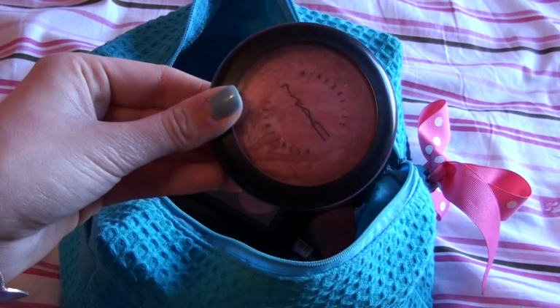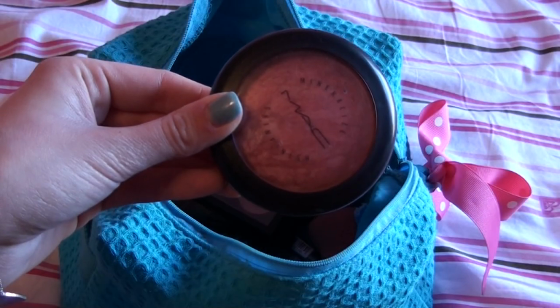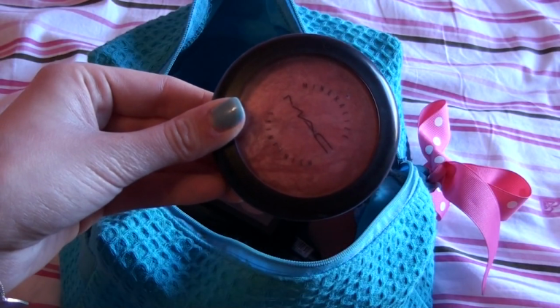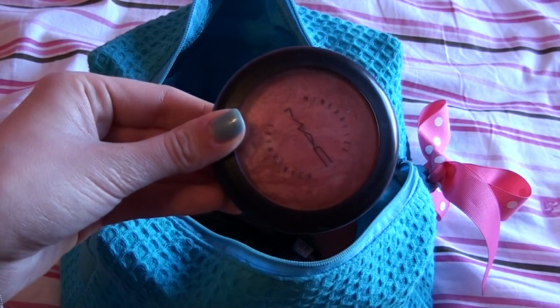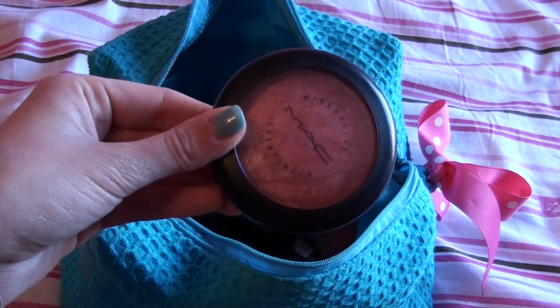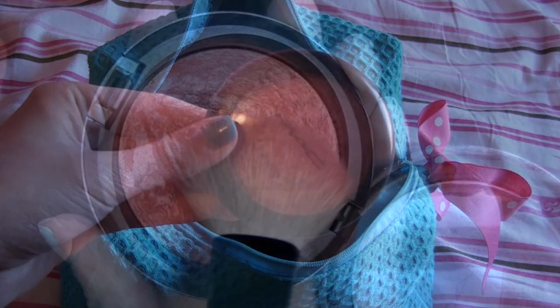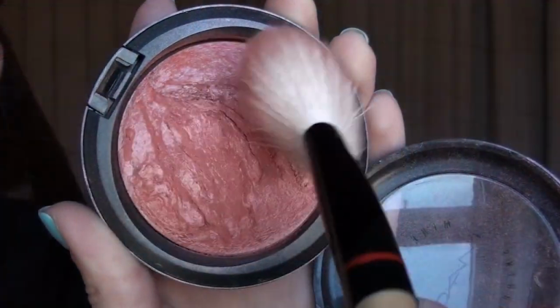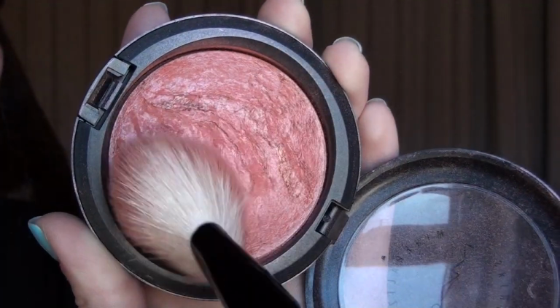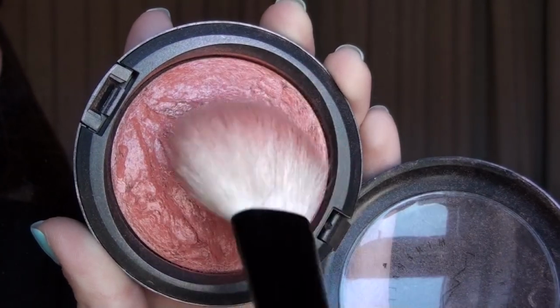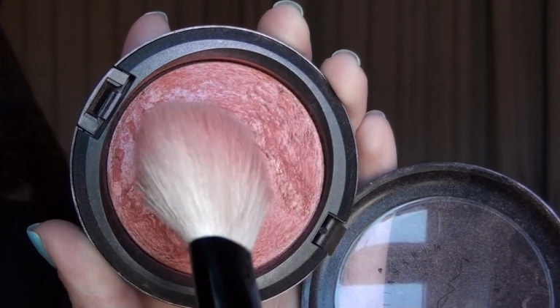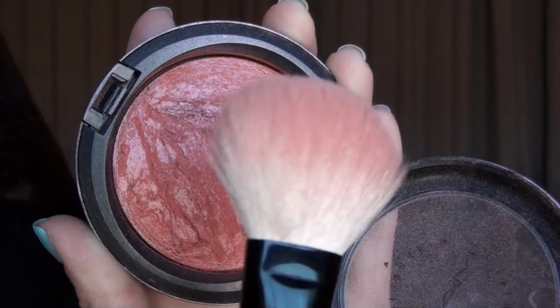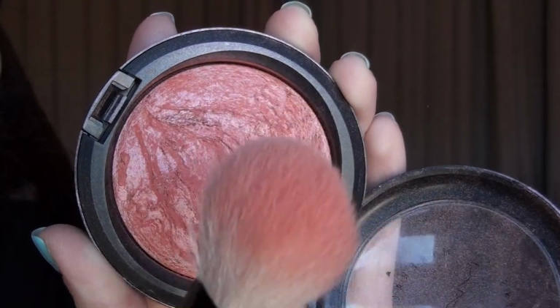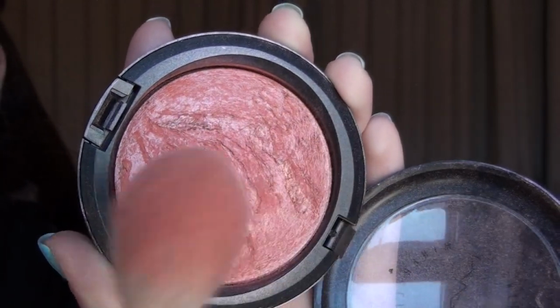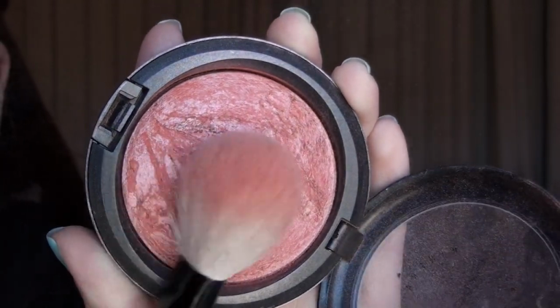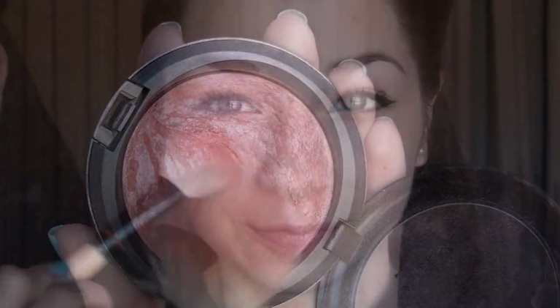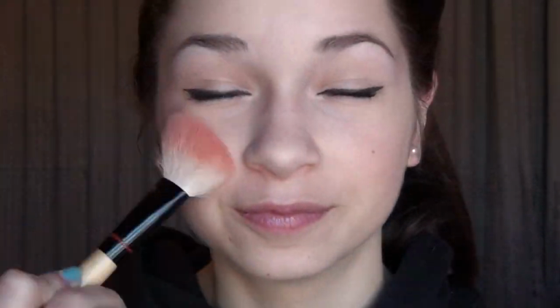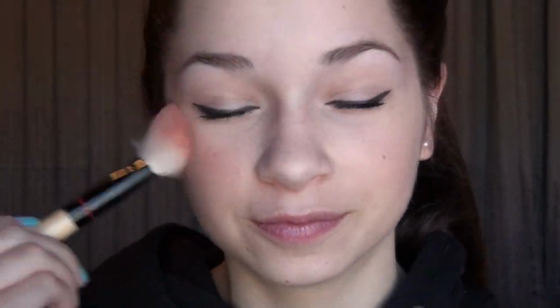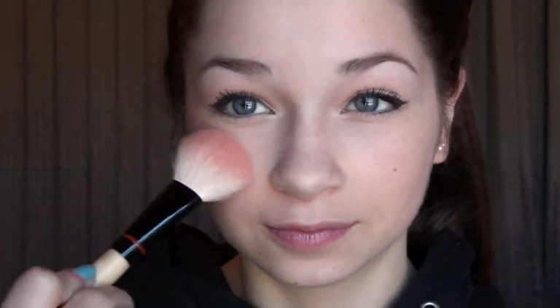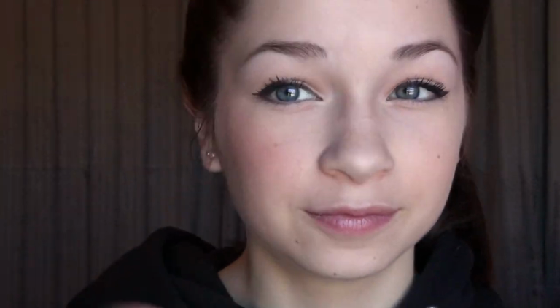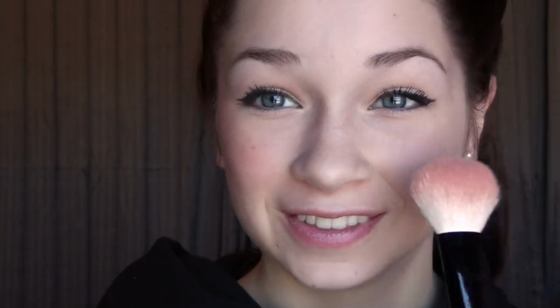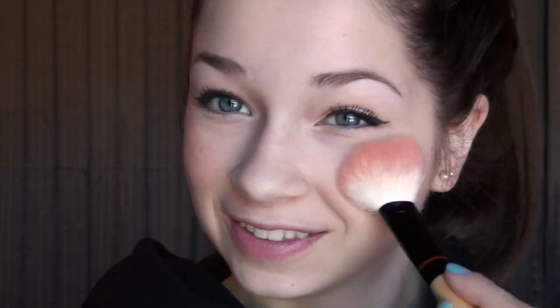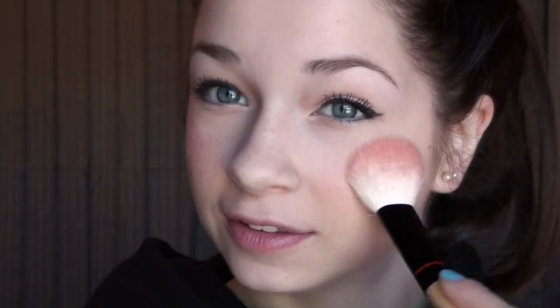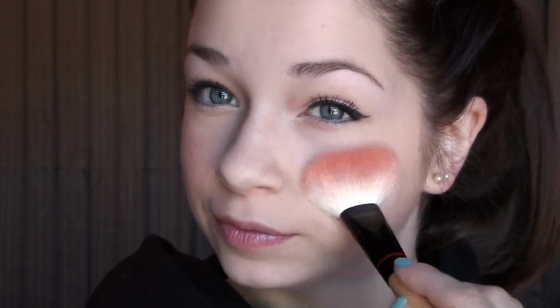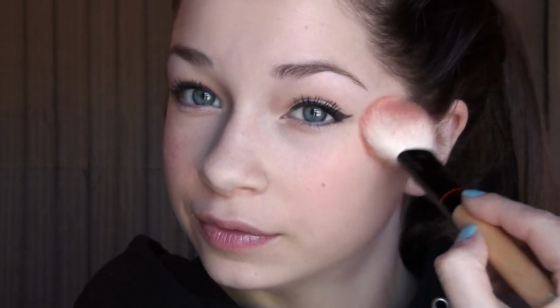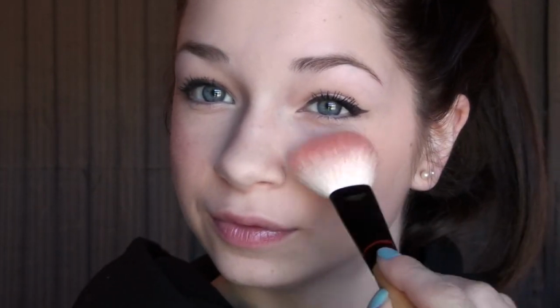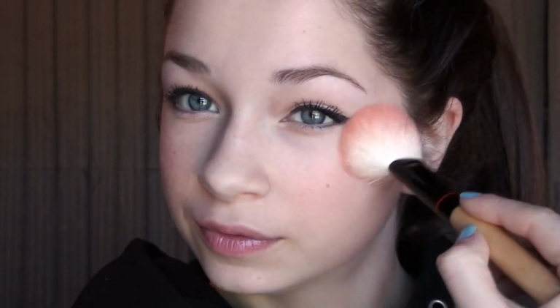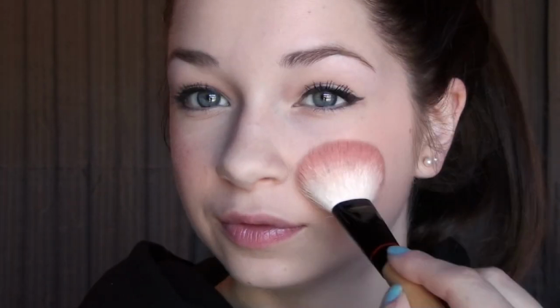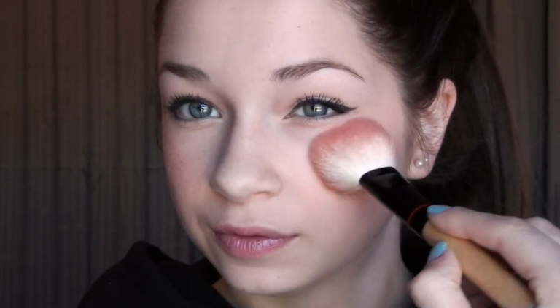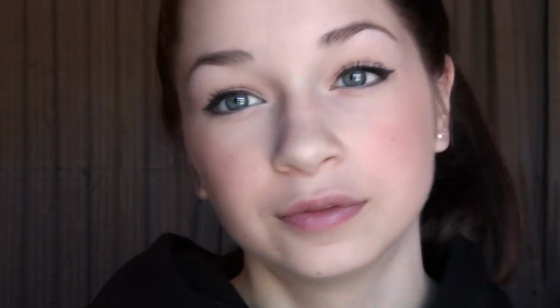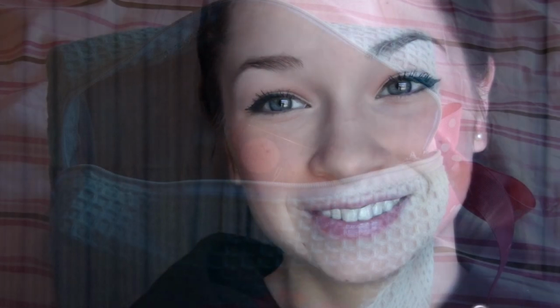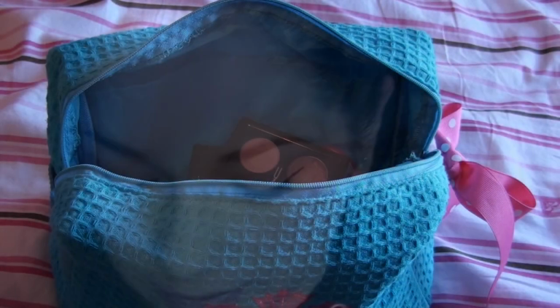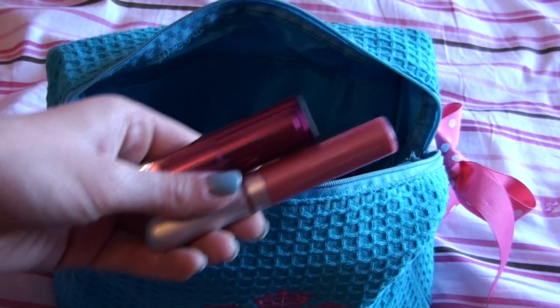To add a lift to my cheeks, I'm going to take the MAC Mineralize Skin Finish in Stereo Rose on a flat blush brush and apply this to the apples of my cheeks, working it back to my temples. You can tell instantly how it just lifts up my face and makes it glow.